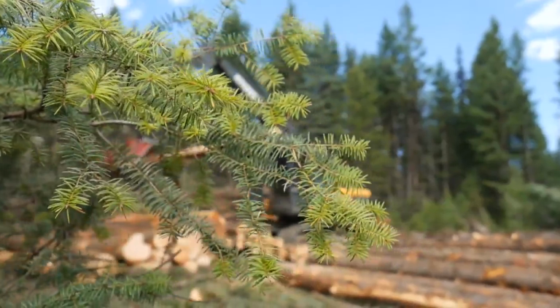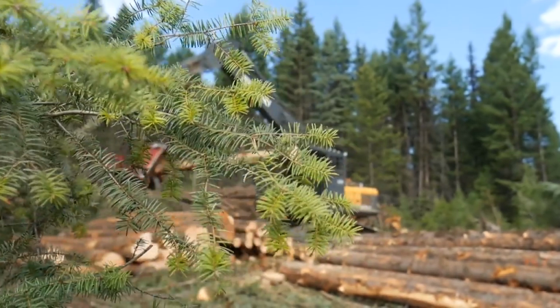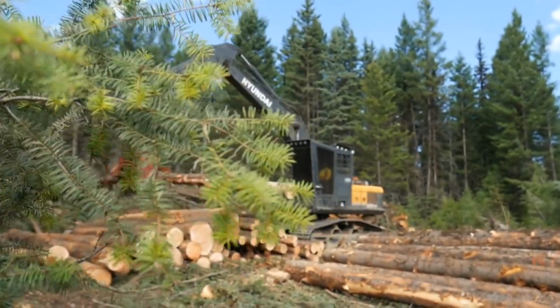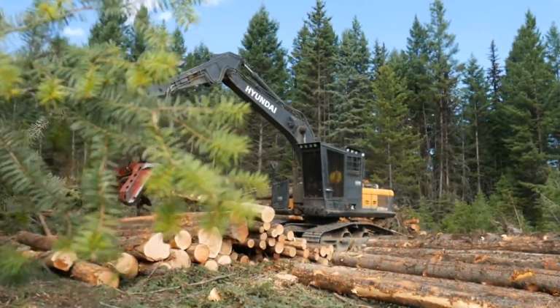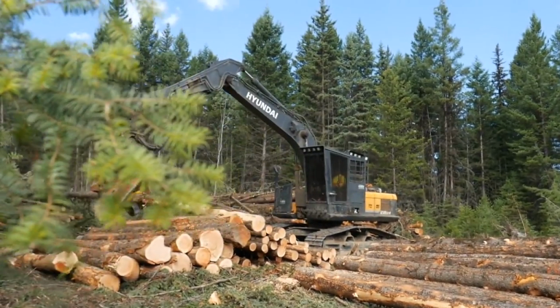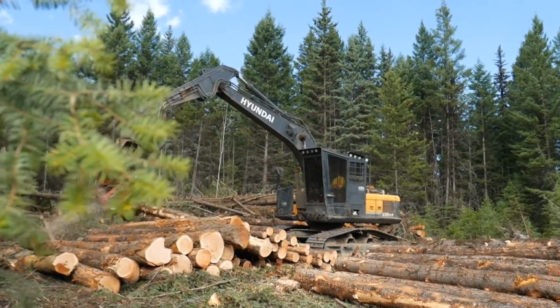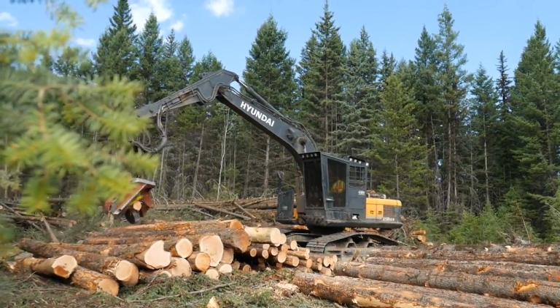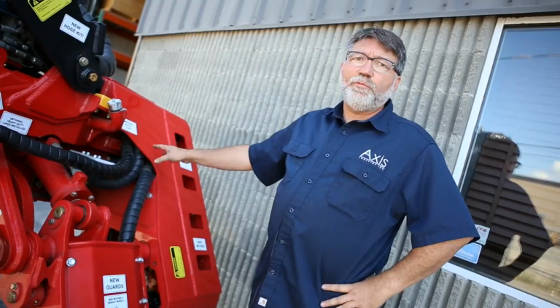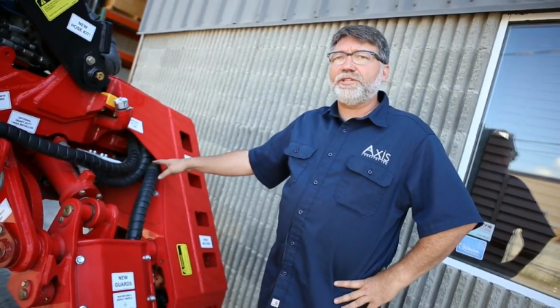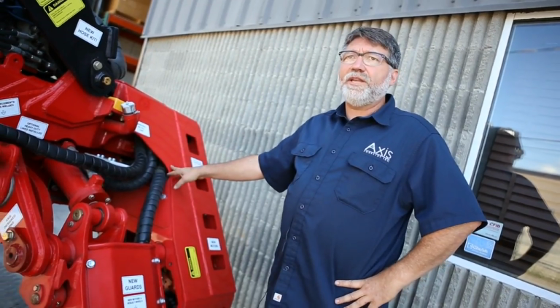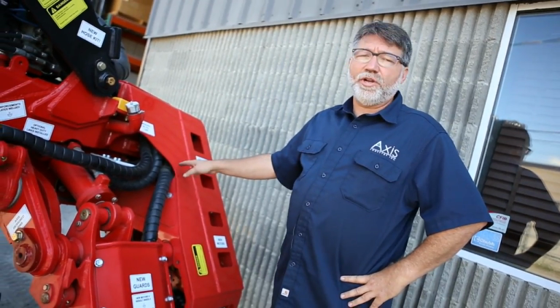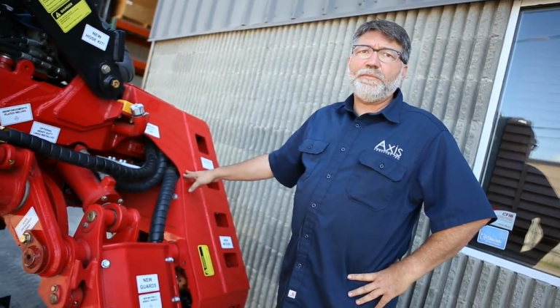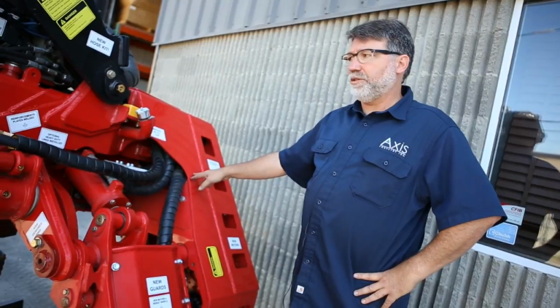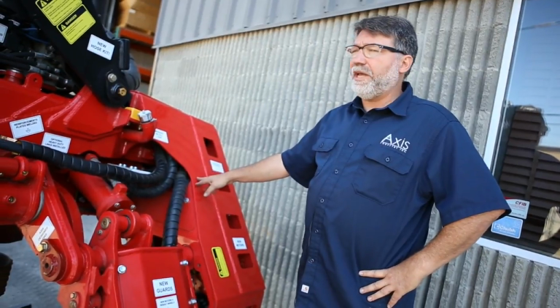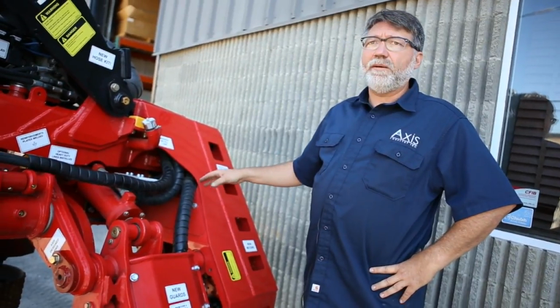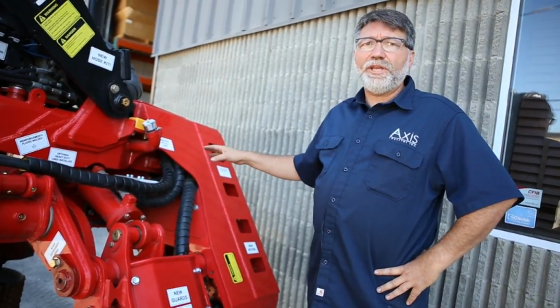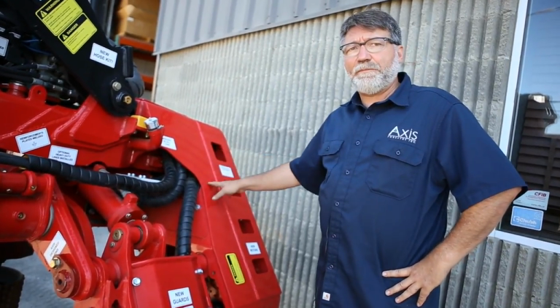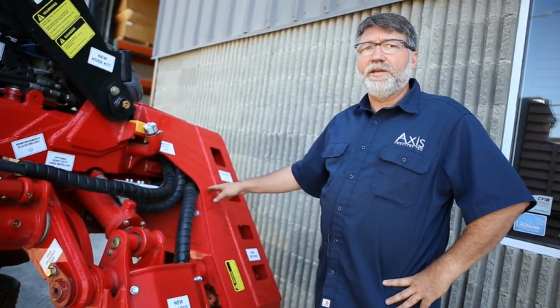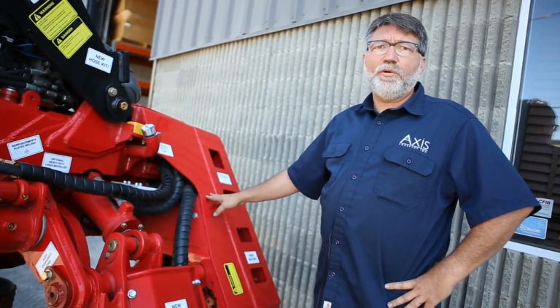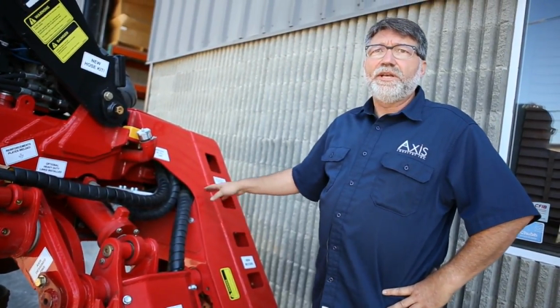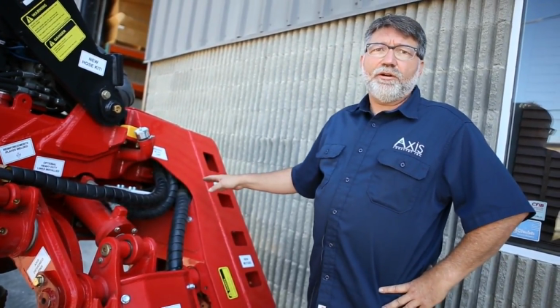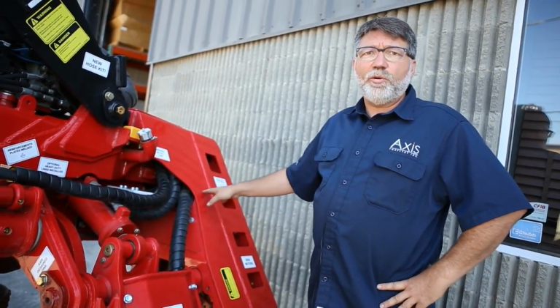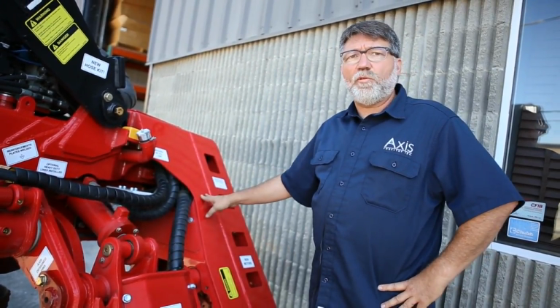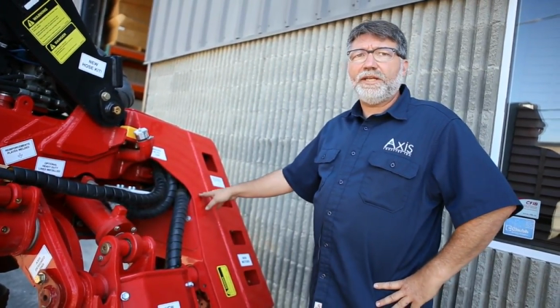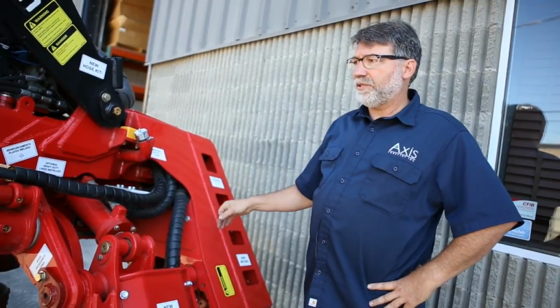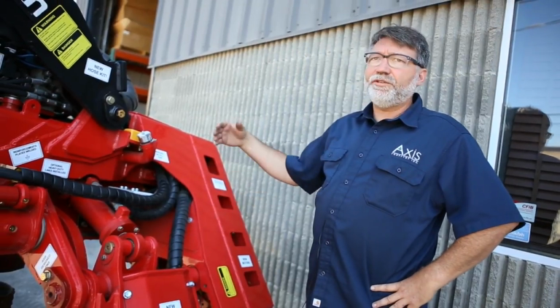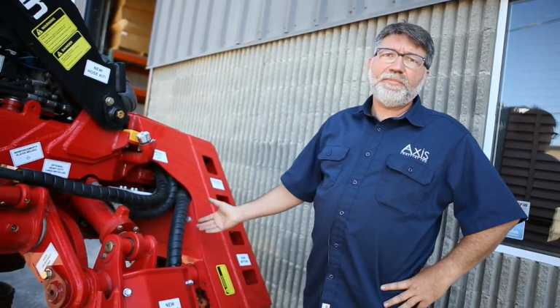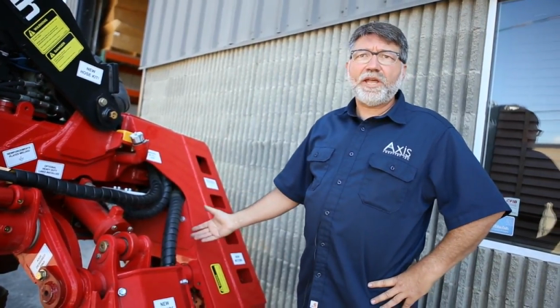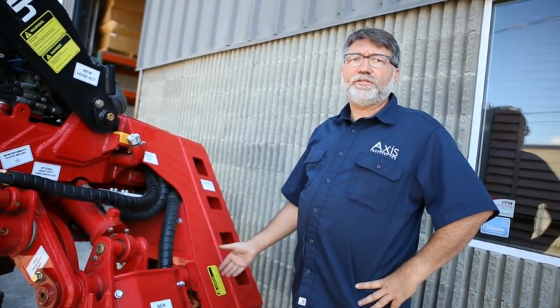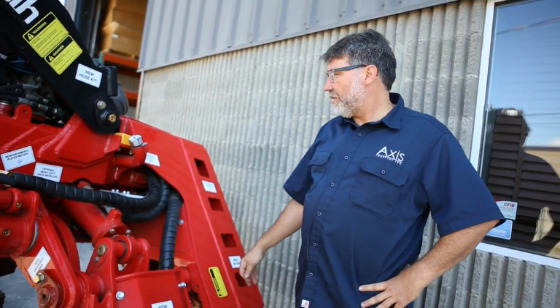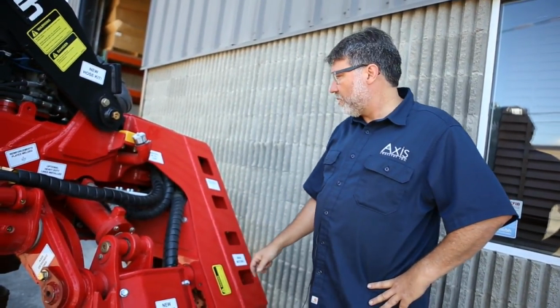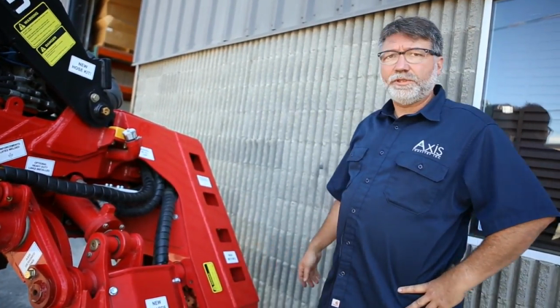We also put on new motors. All the motors with your rebuild are brand new — not rebuilt — so you get OEM spec motors, OEM quality, and you also get the manufacturer's warranty on them.